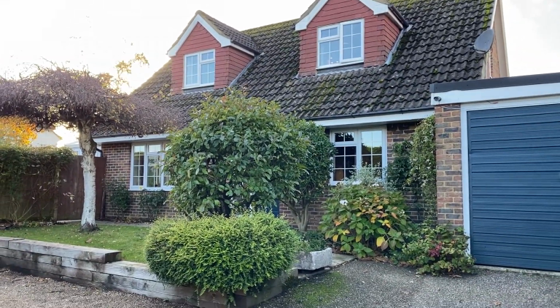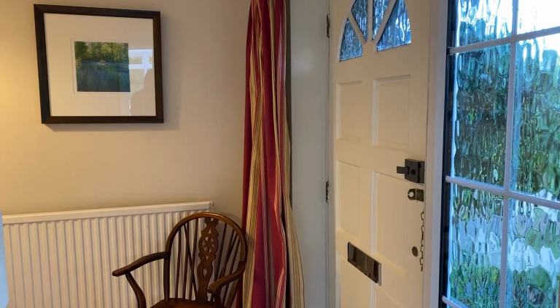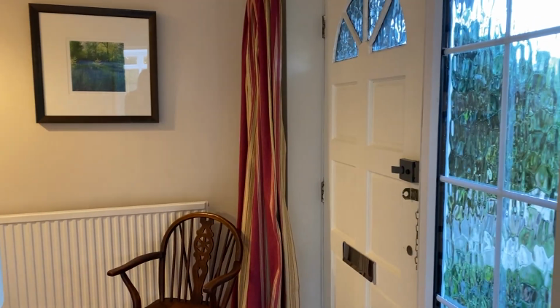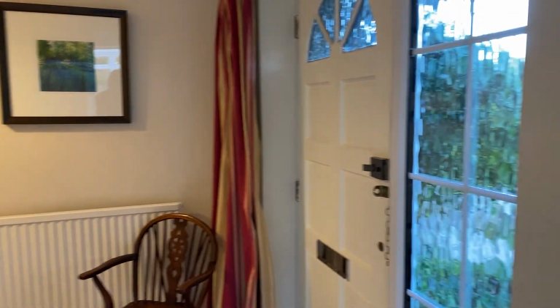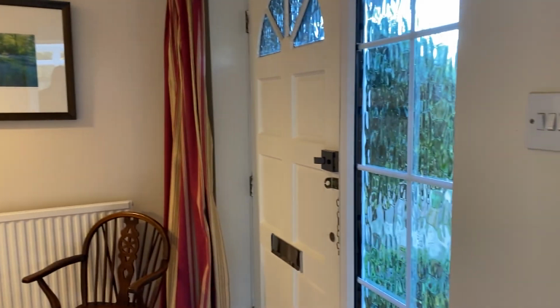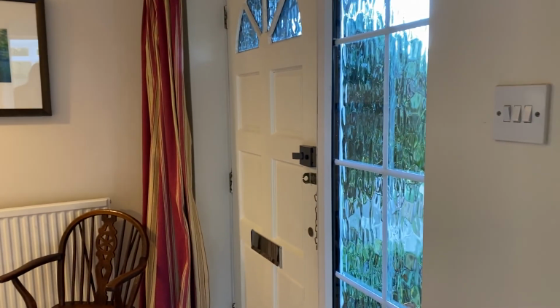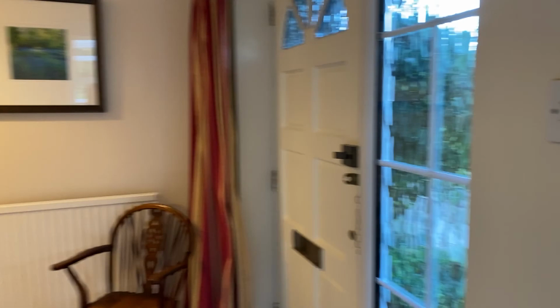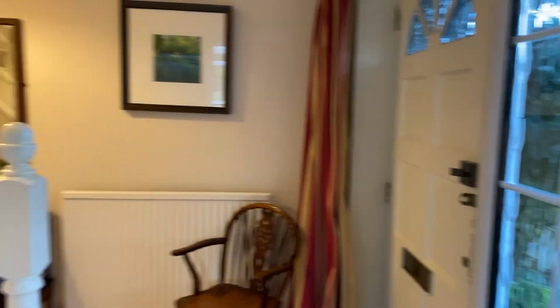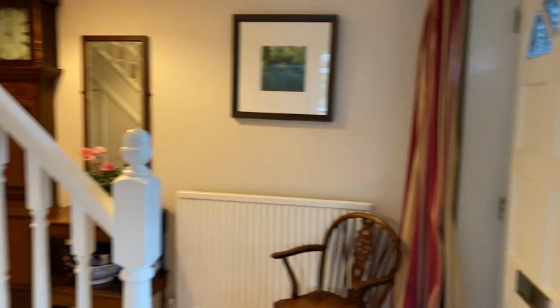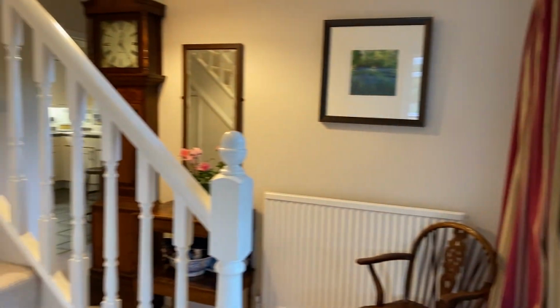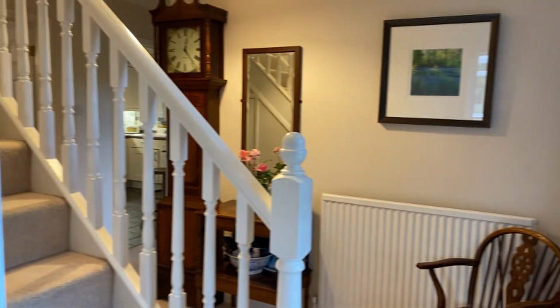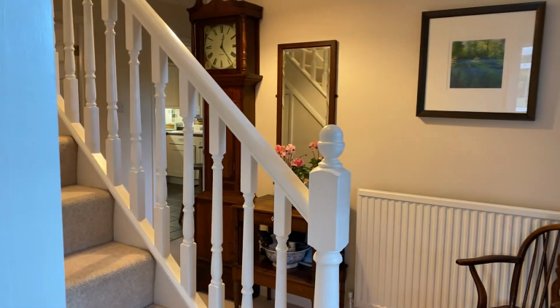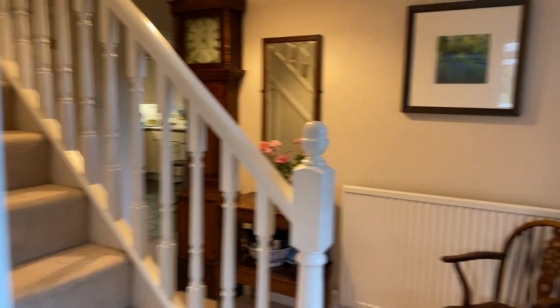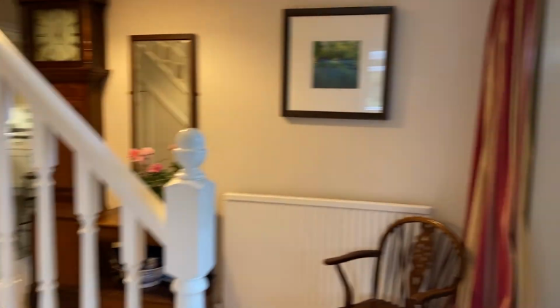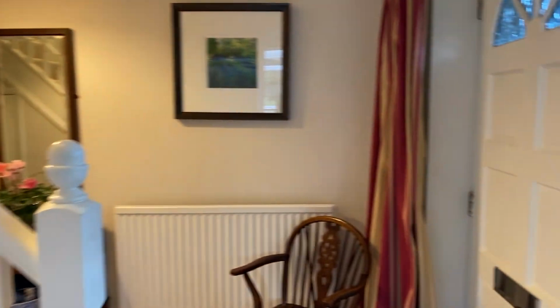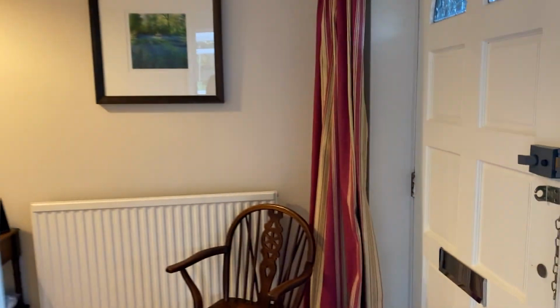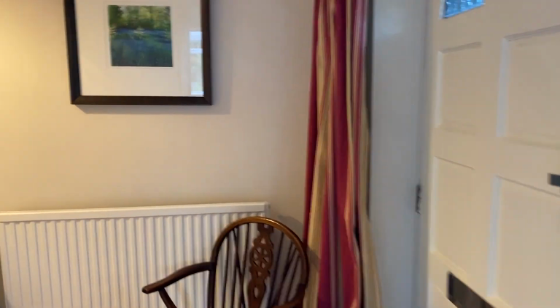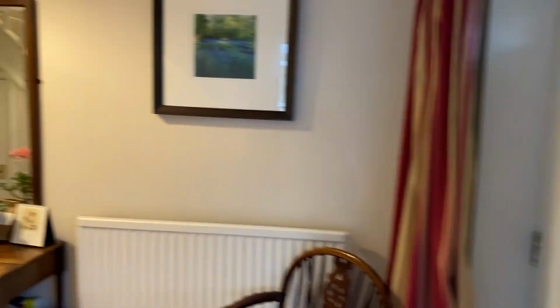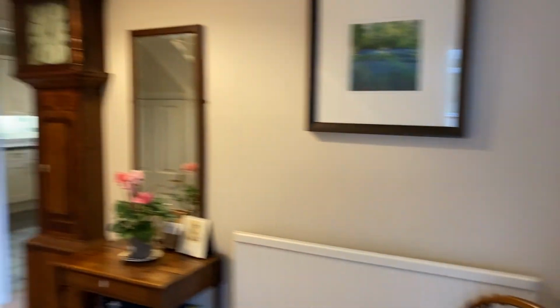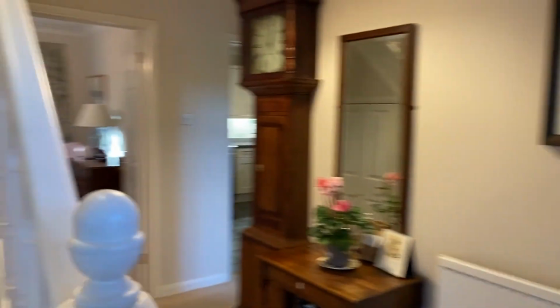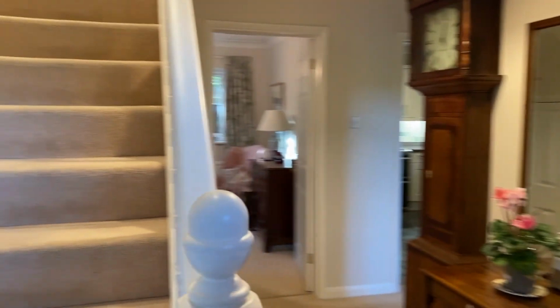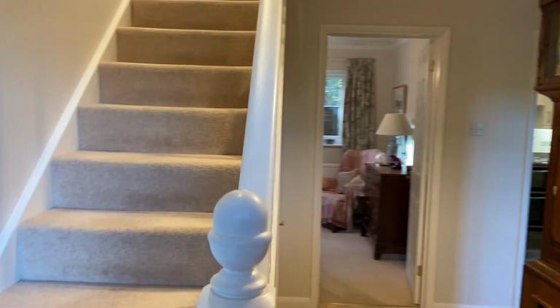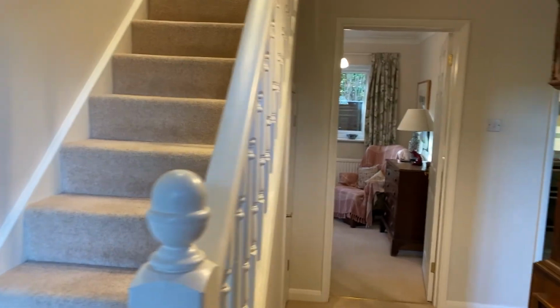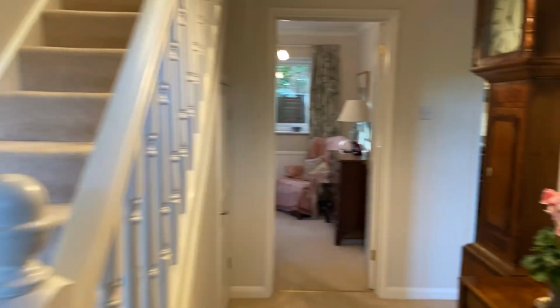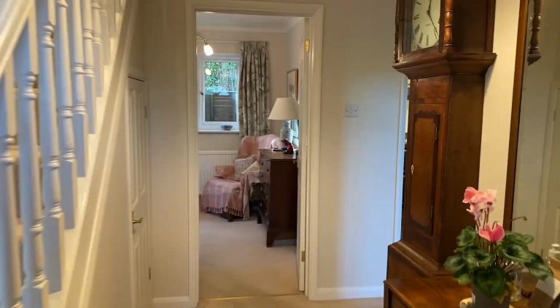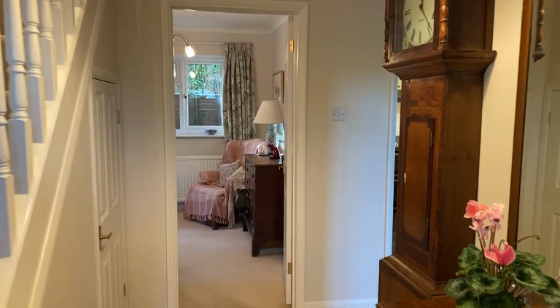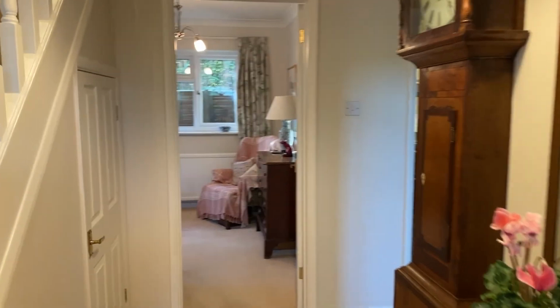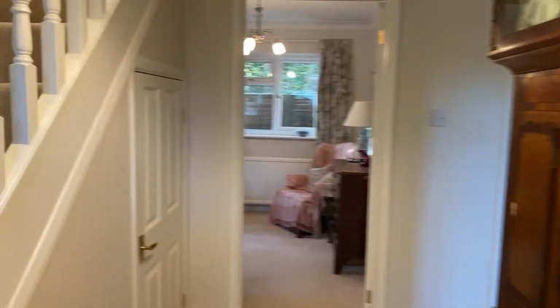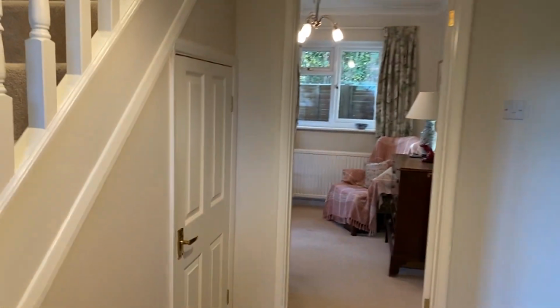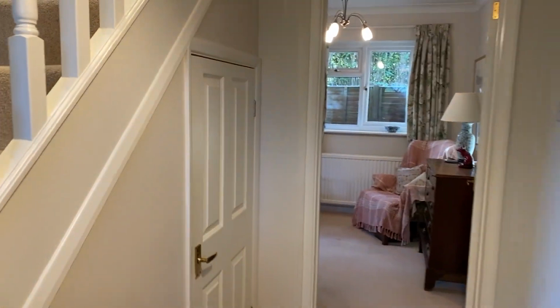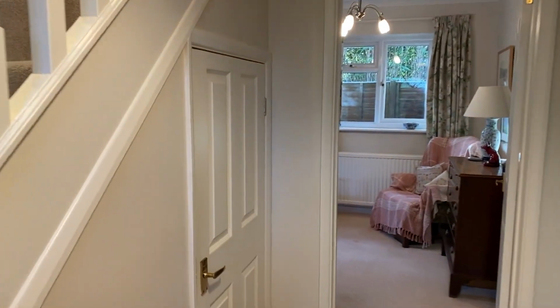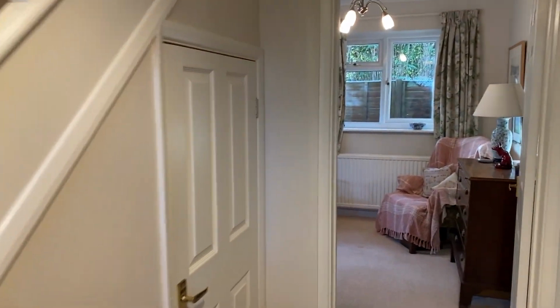Upon entering the property, you've got a spacious entrance hallway here with the staircase rising to the first floor. There's also a useful understairs storage cupboard there.